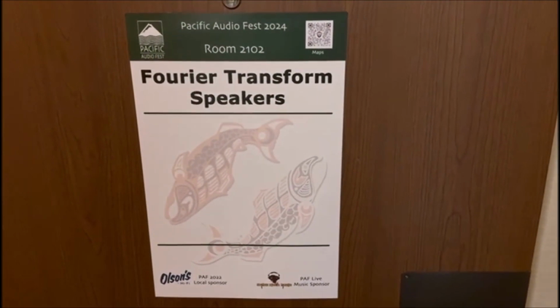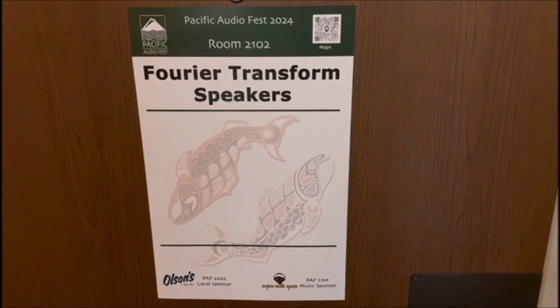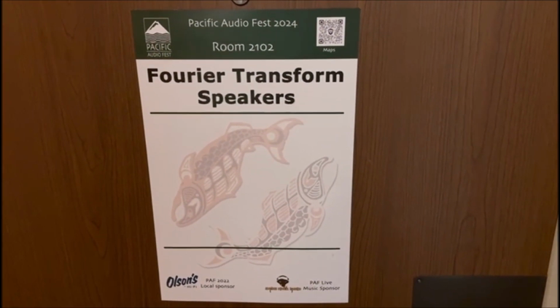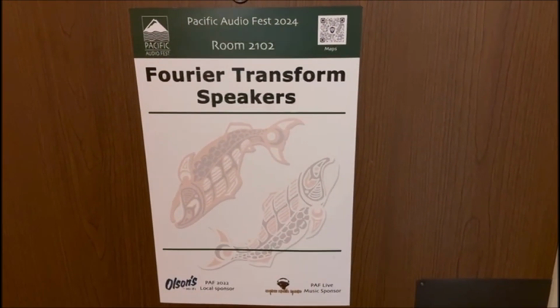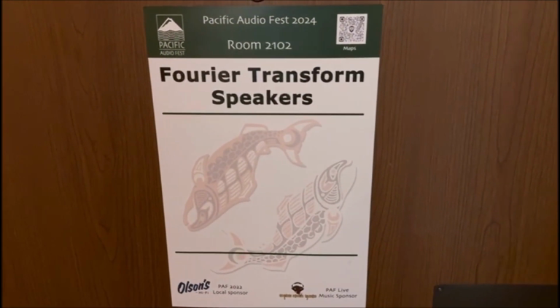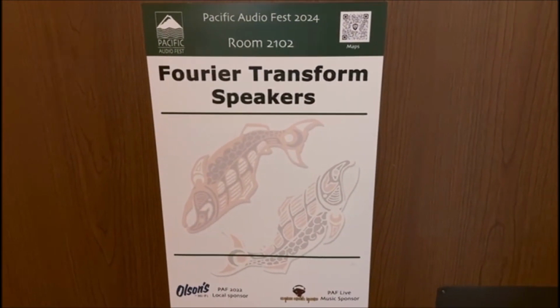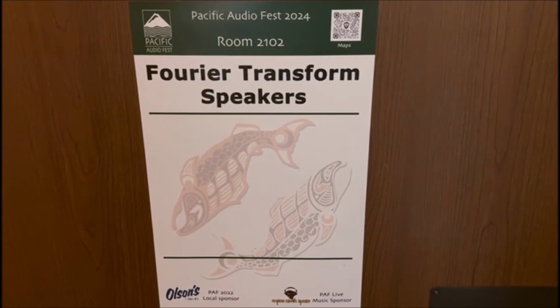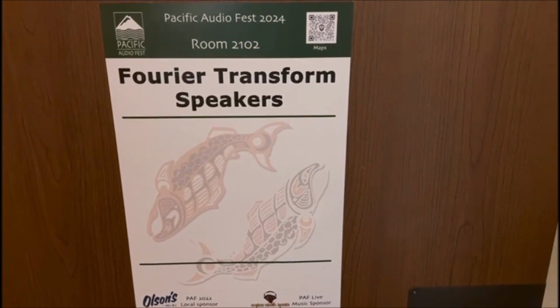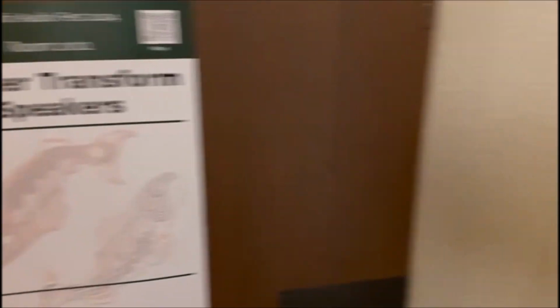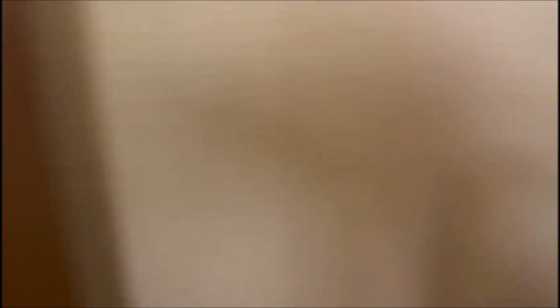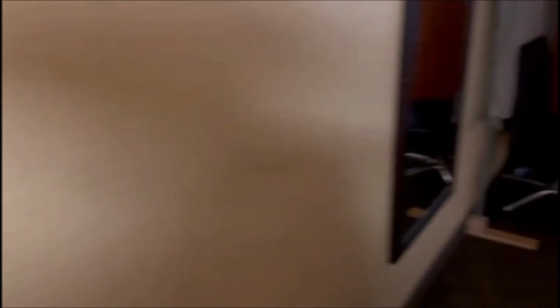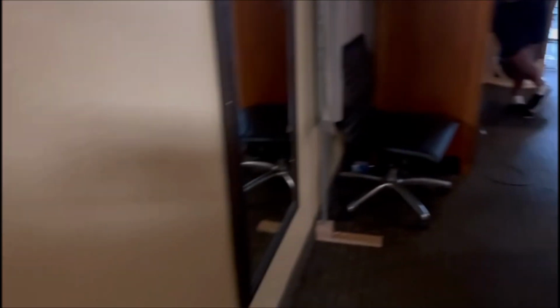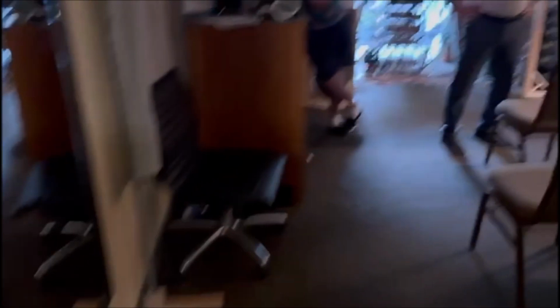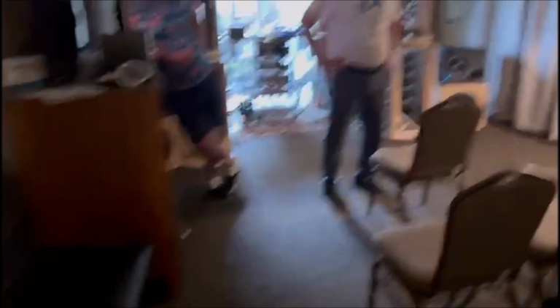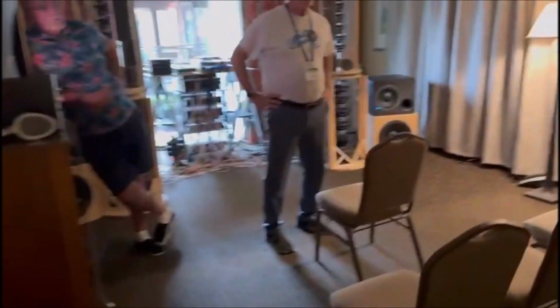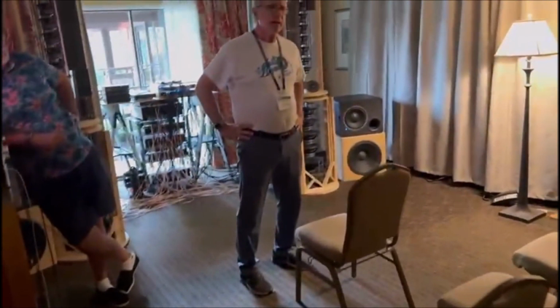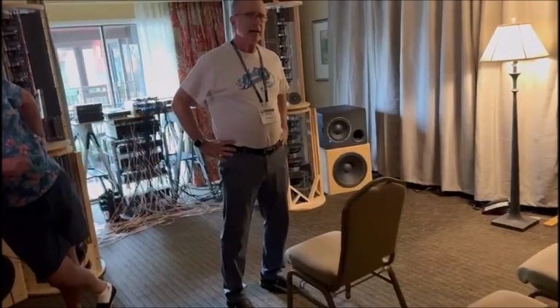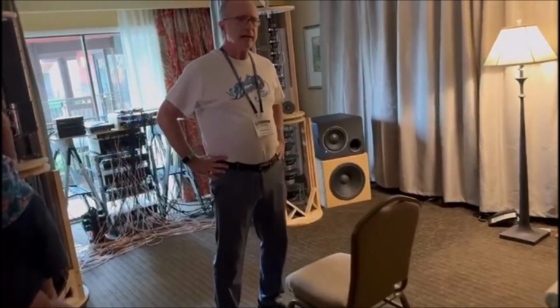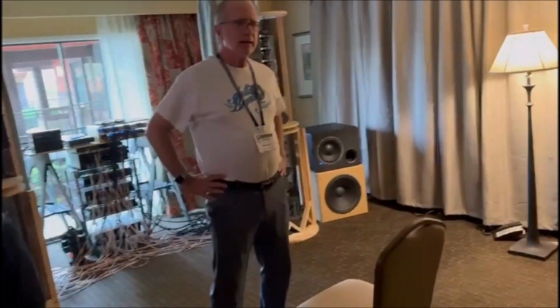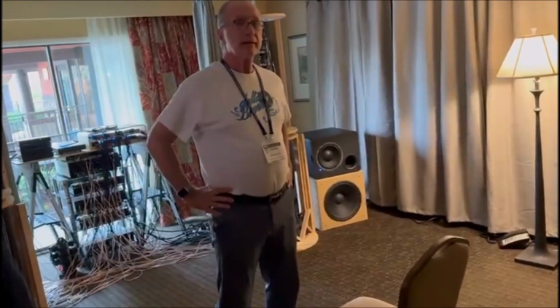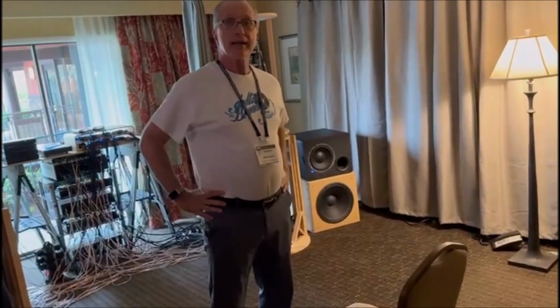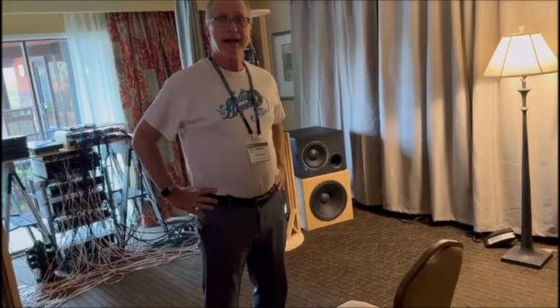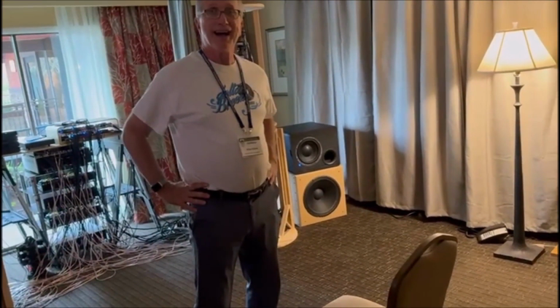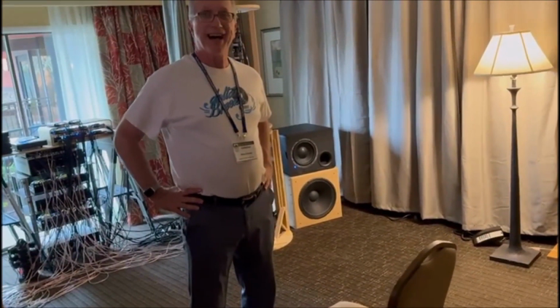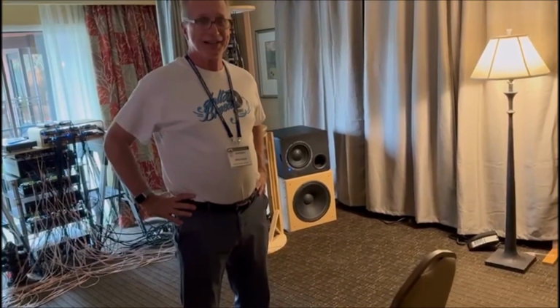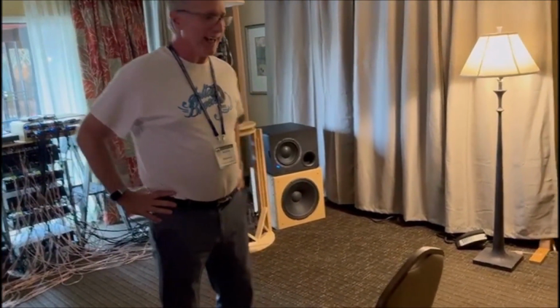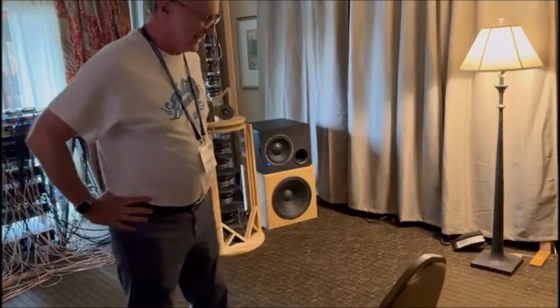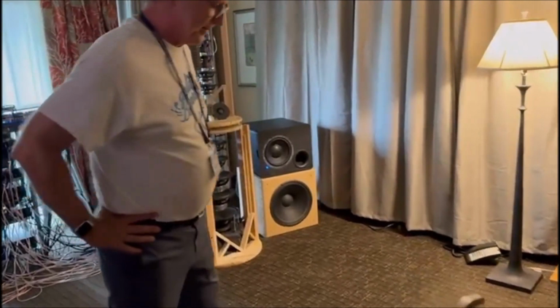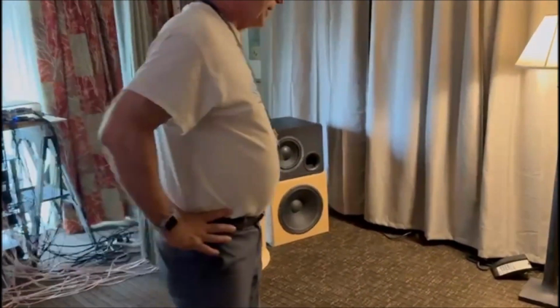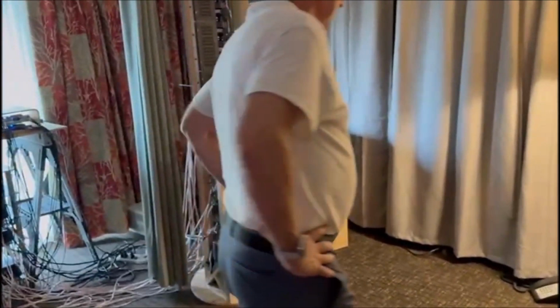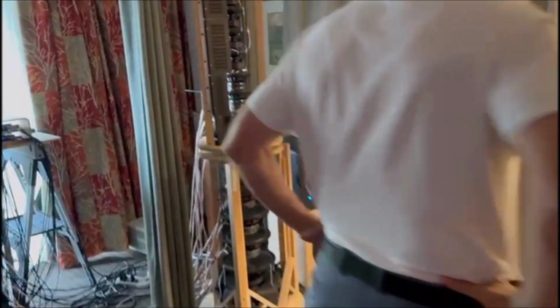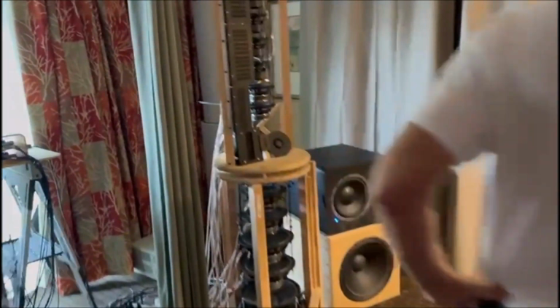Okay, back by popular demand. Let's get into the weeds. I'm going to get a lot closer this time.